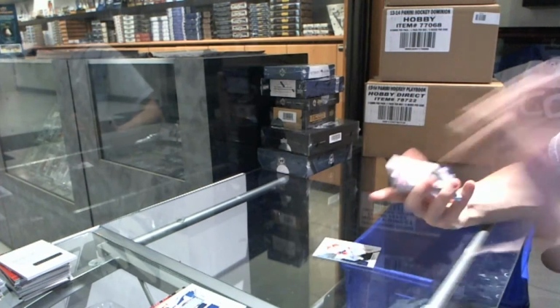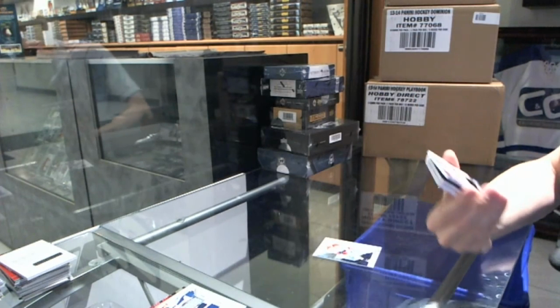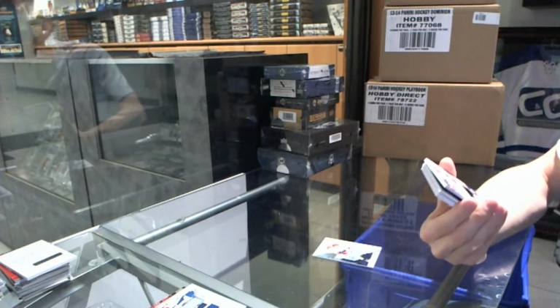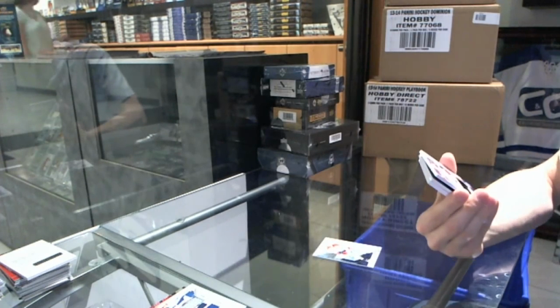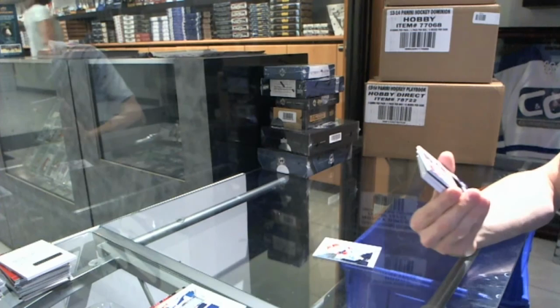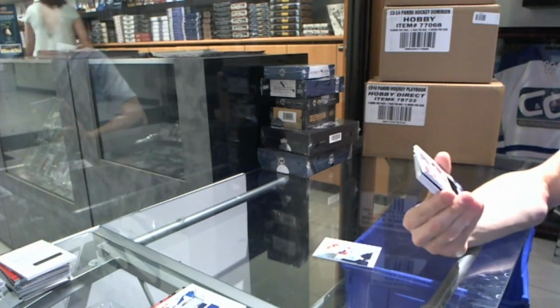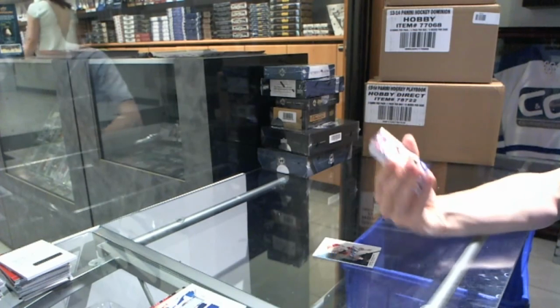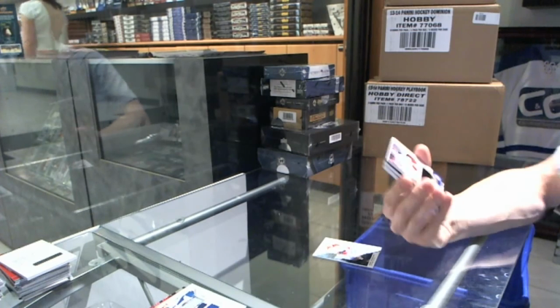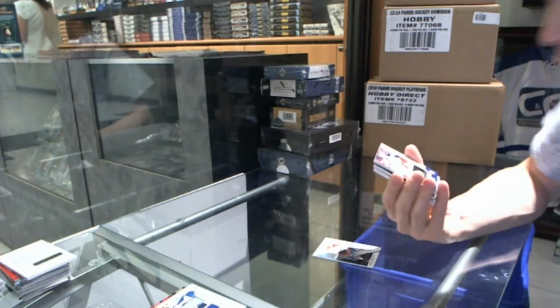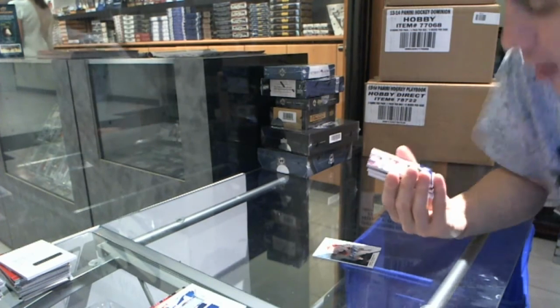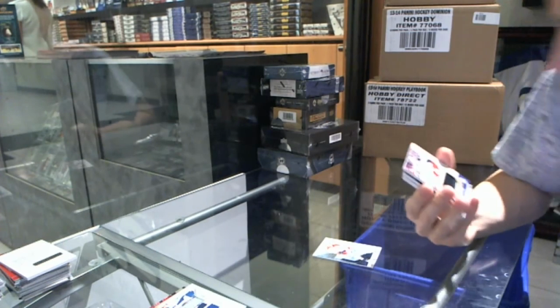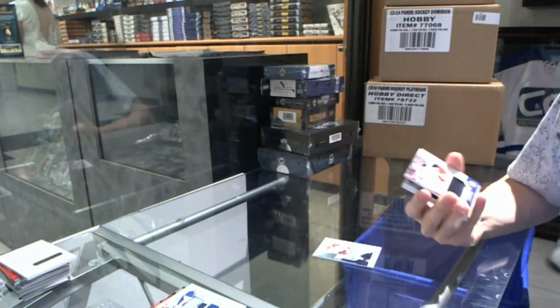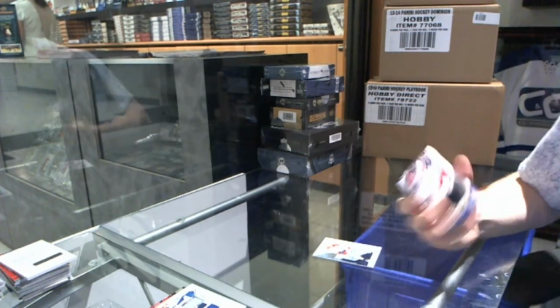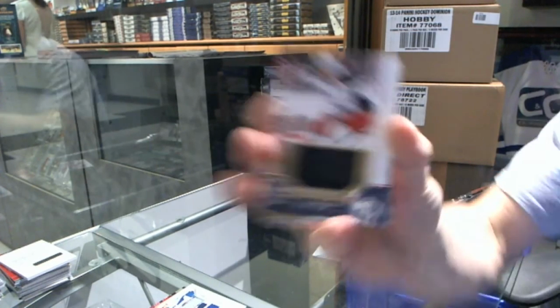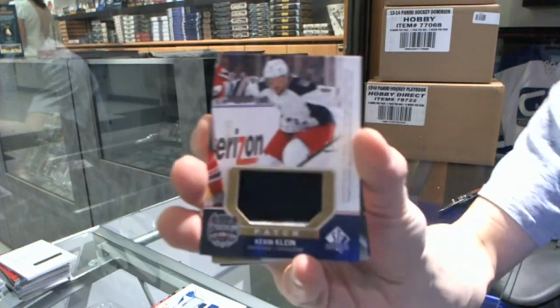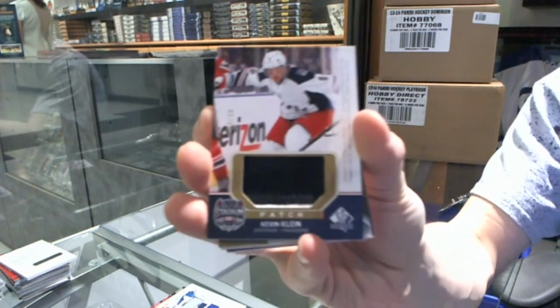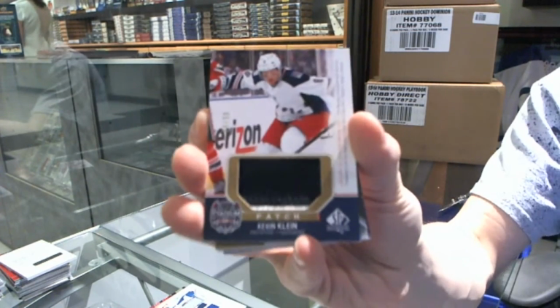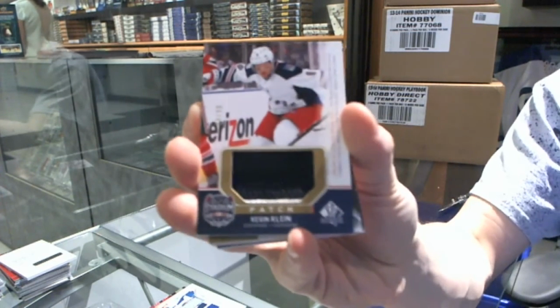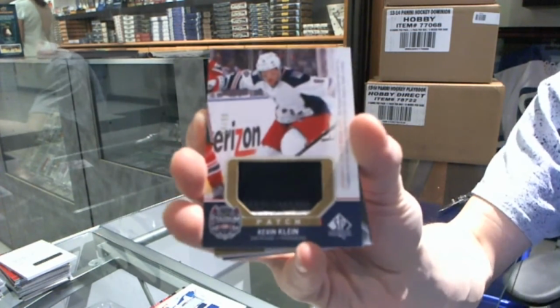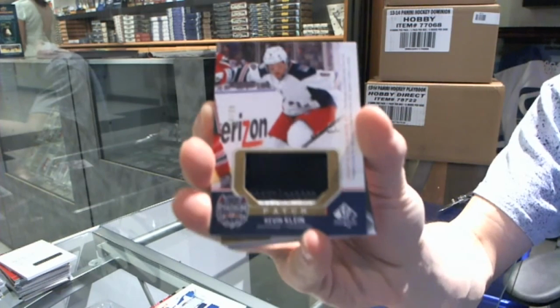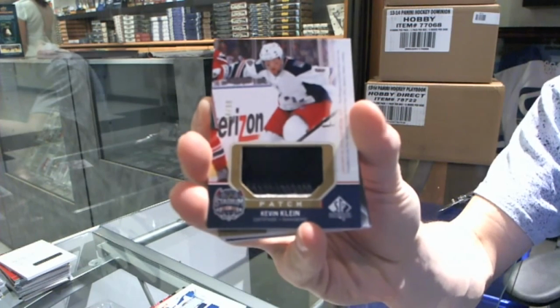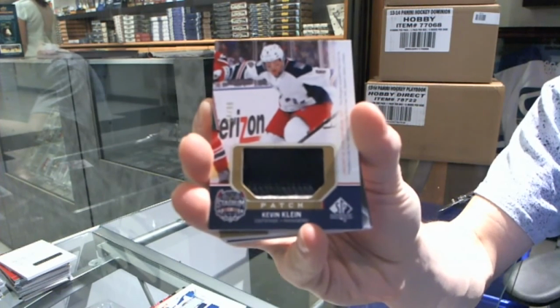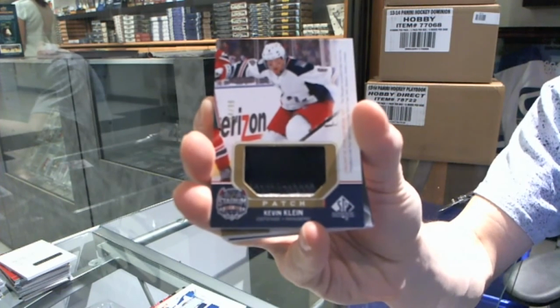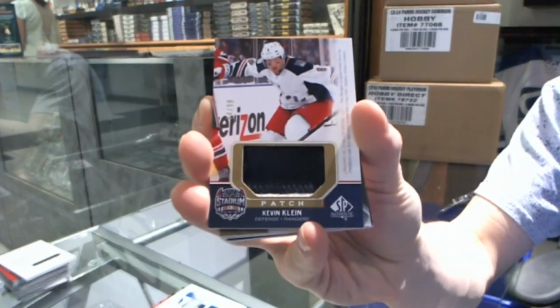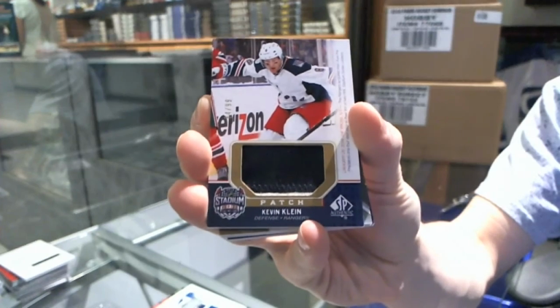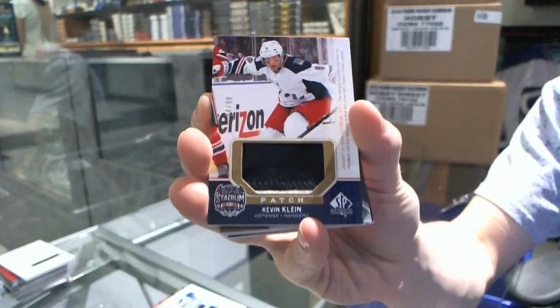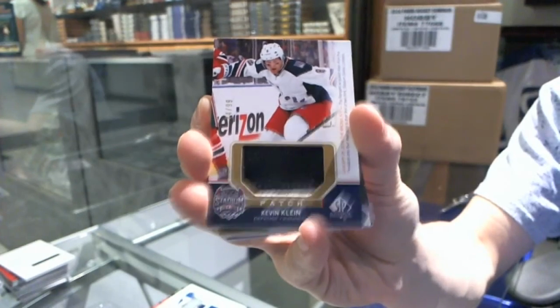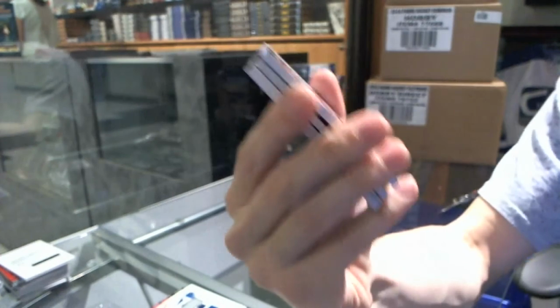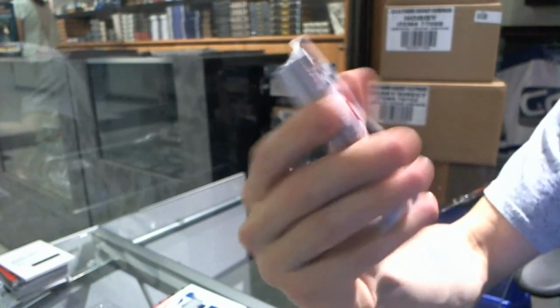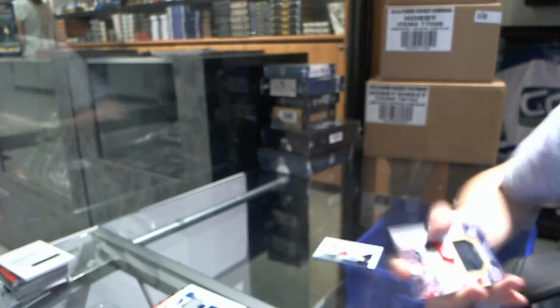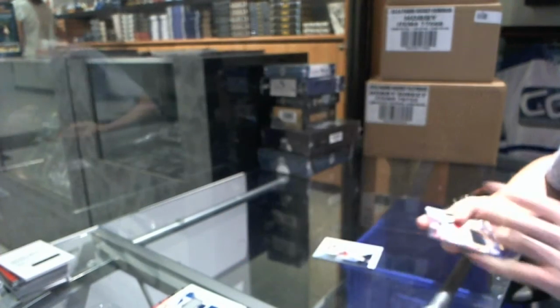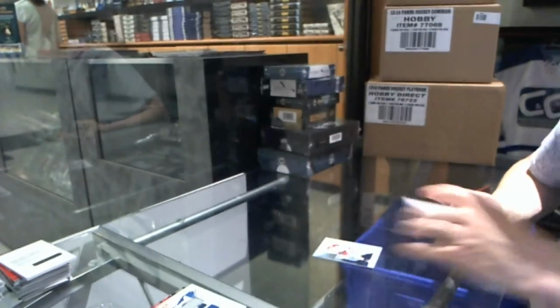We've got a two-color Stadium Series patch, number 299 for the New York Rangers, Kevin Kline. Kevin Kline, Stadium Series patch, number 299 for the Rangers.